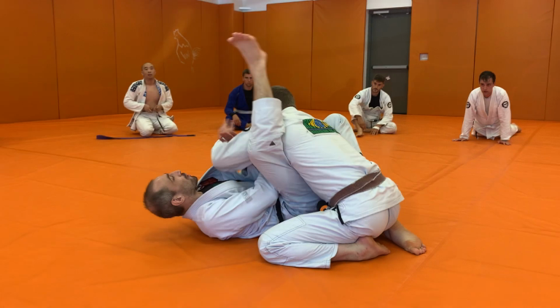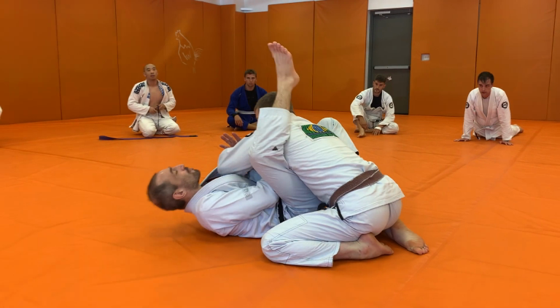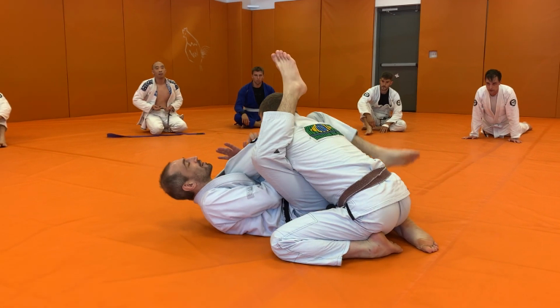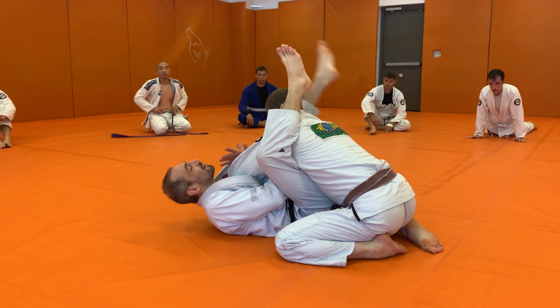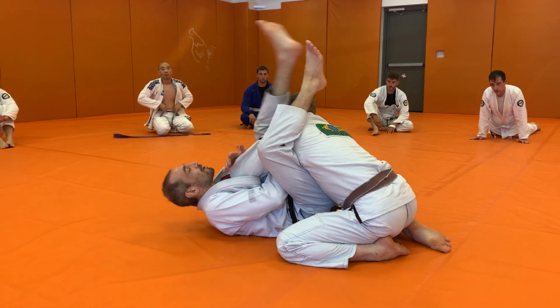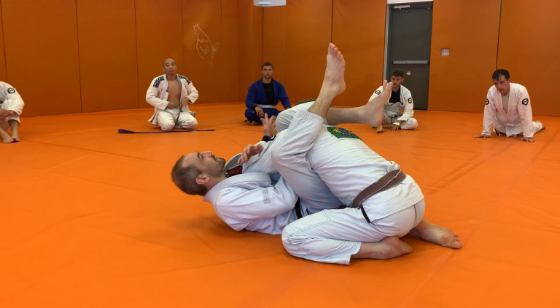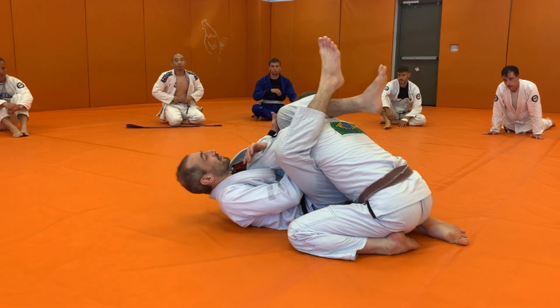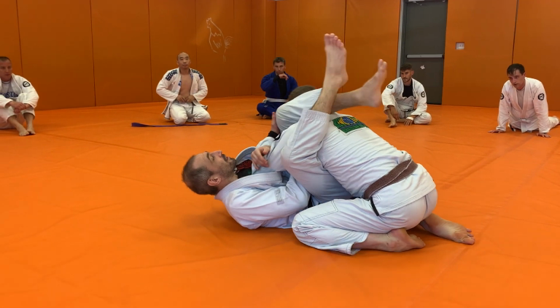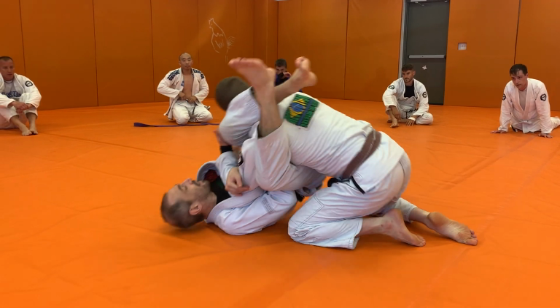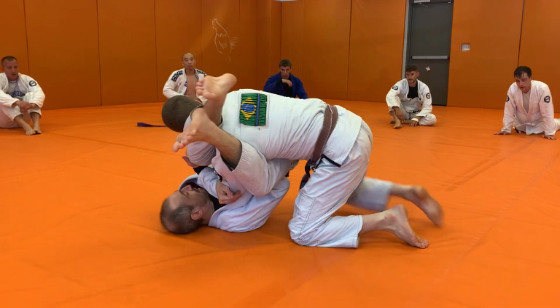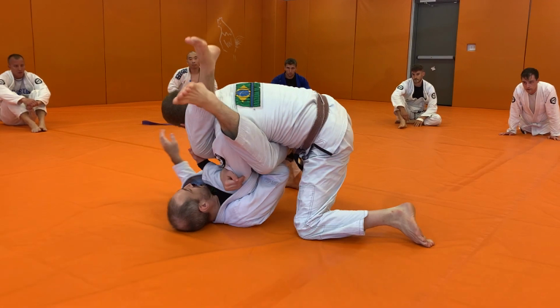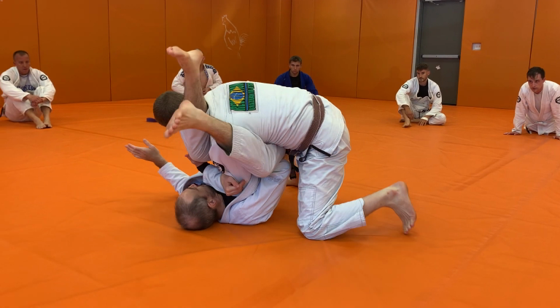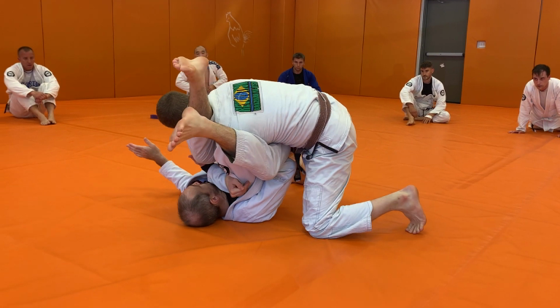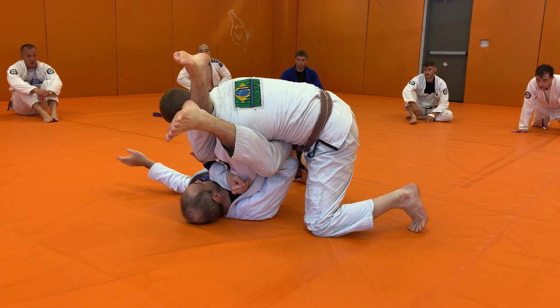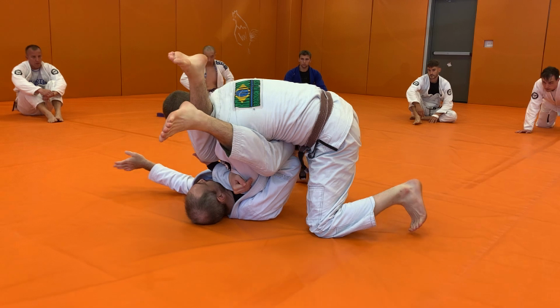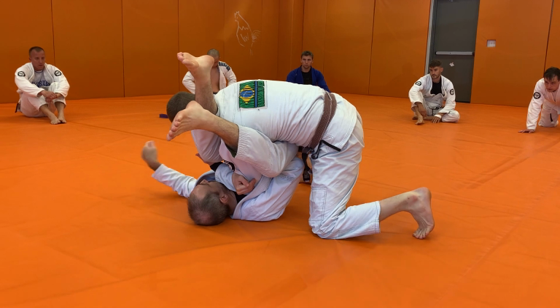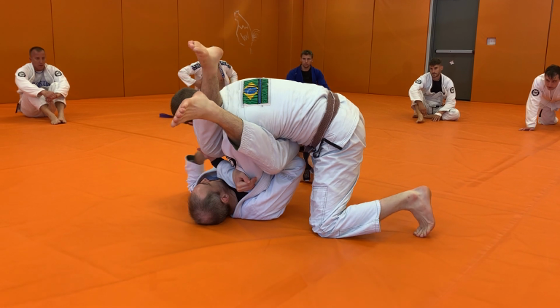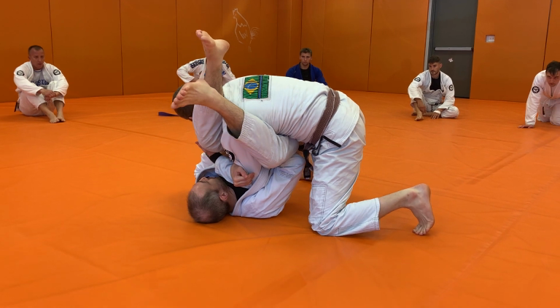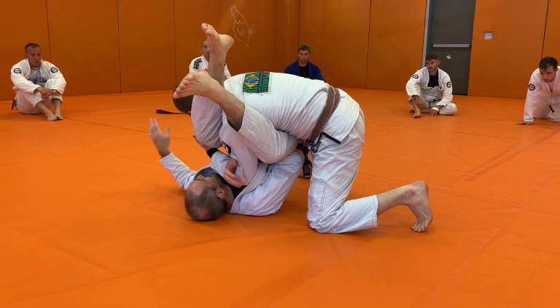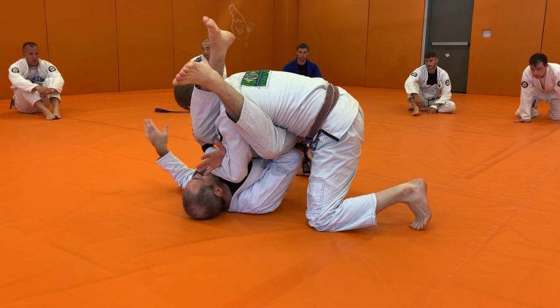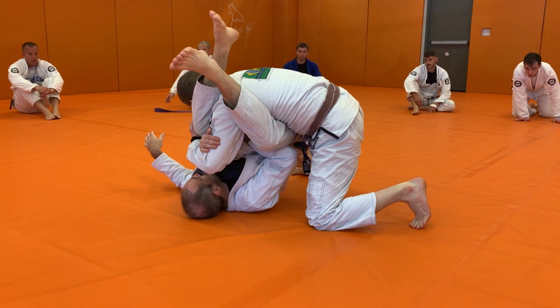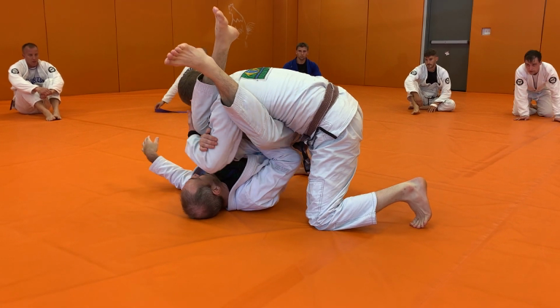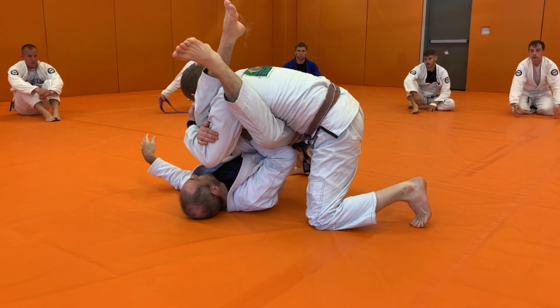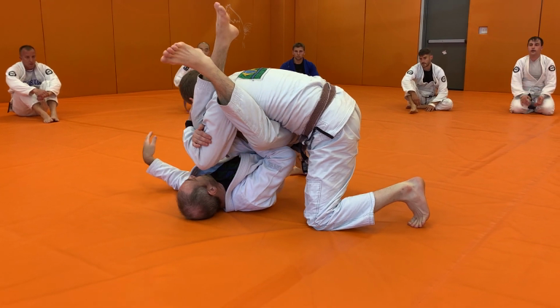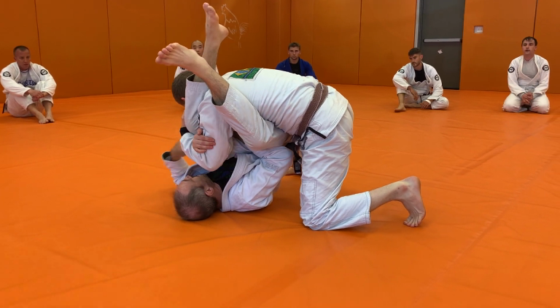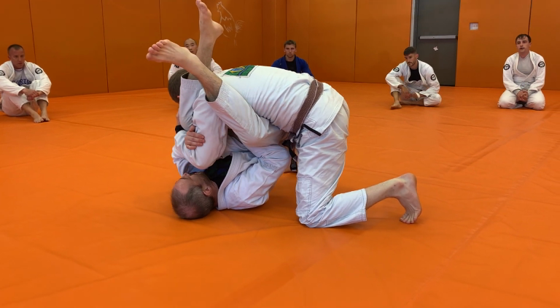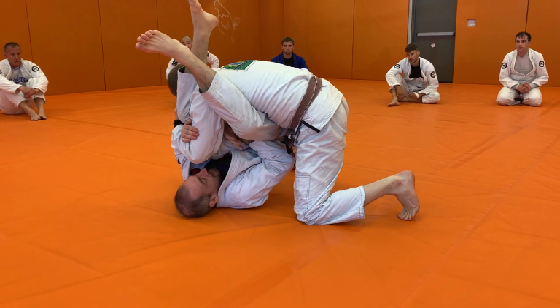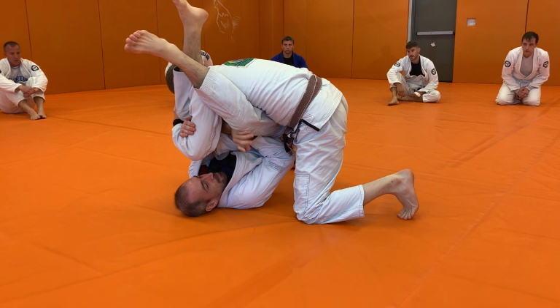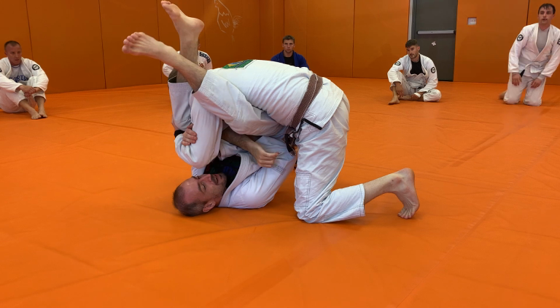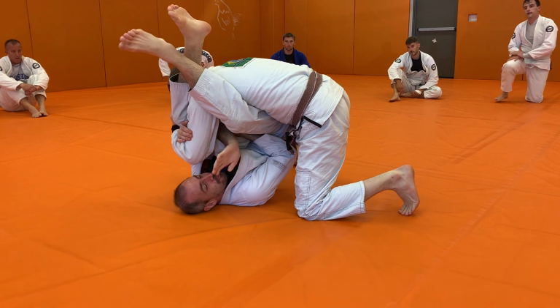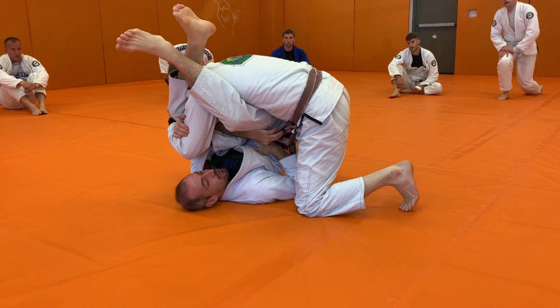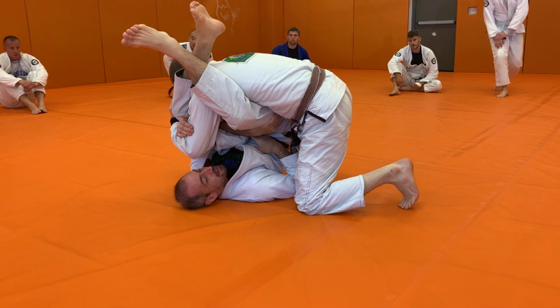As I go with my armbar, my partner starts to defend. As he stacks me up, my arm that's on the outside is going to reach through the arm that I'm trying to armbar. I'm just going to pat myself on the hip.